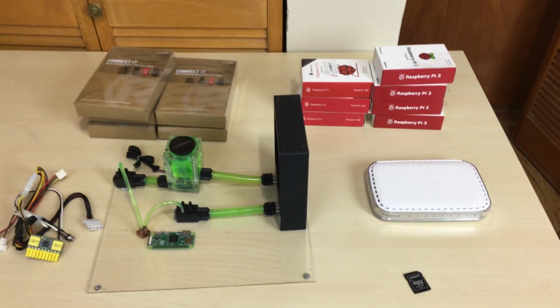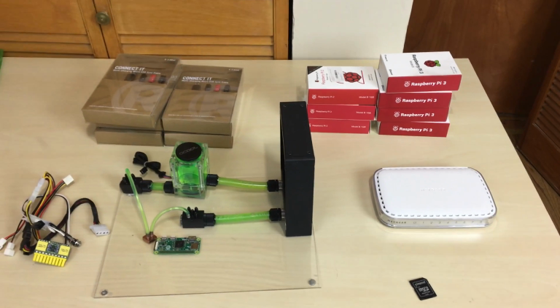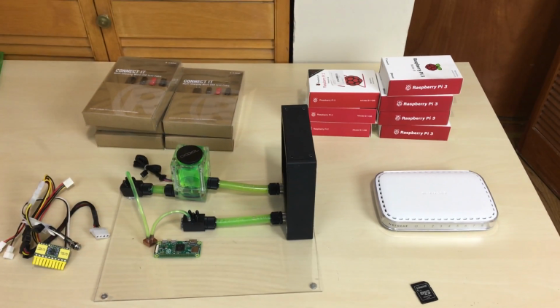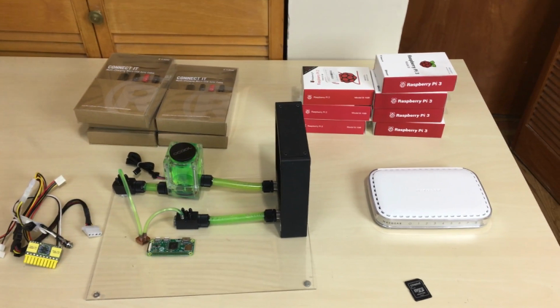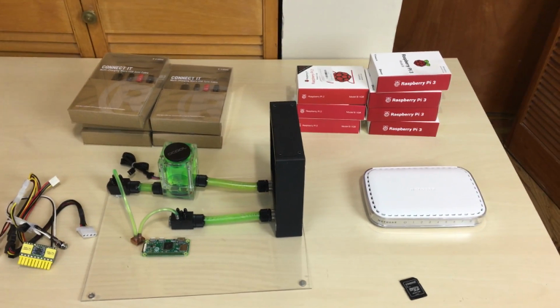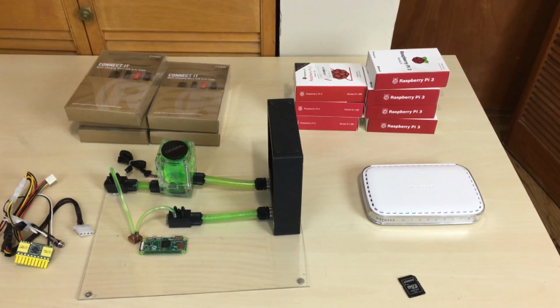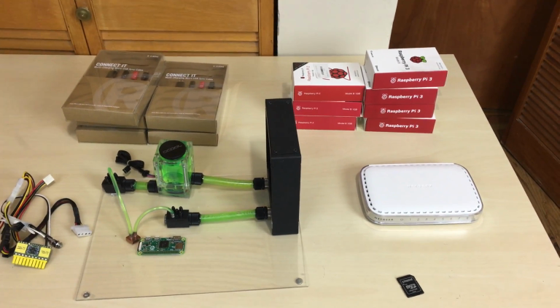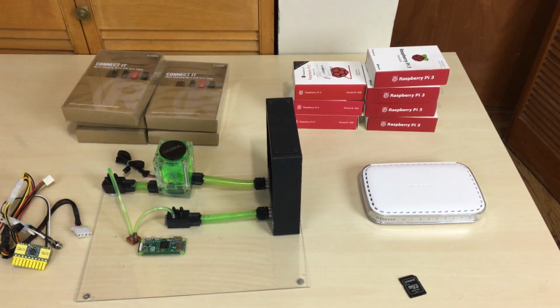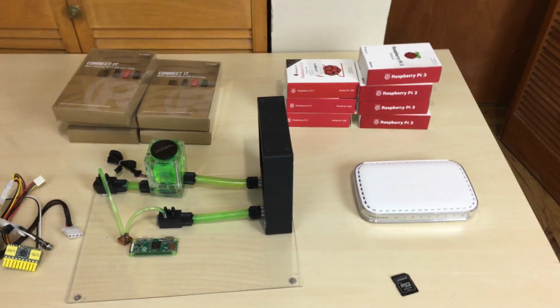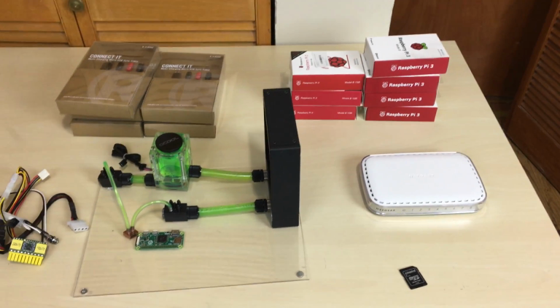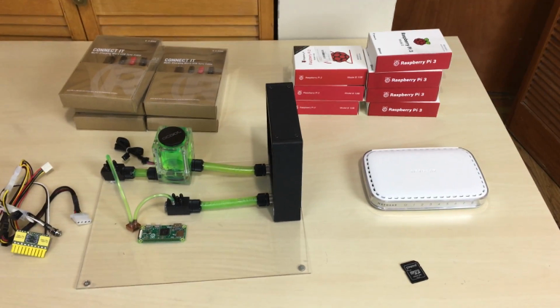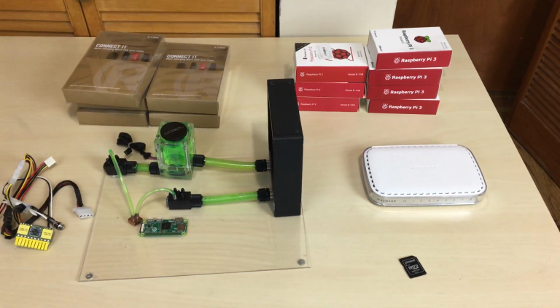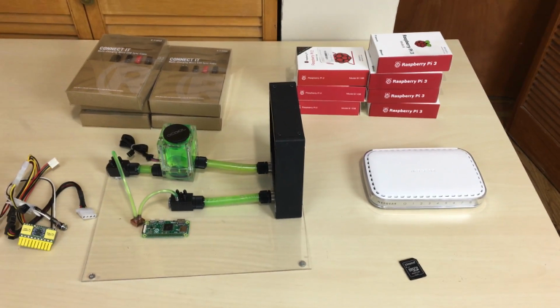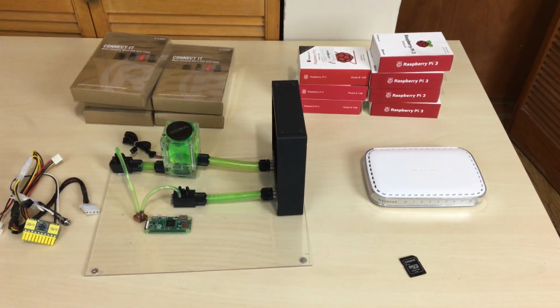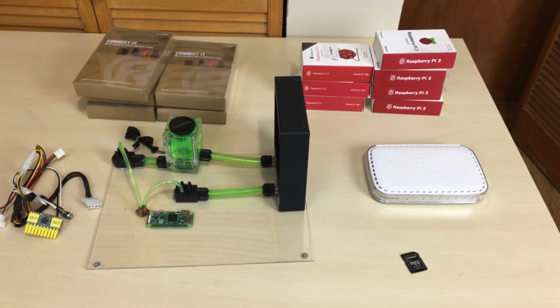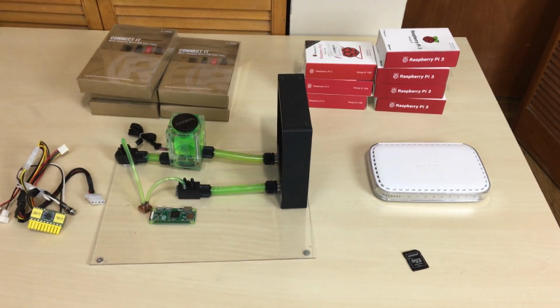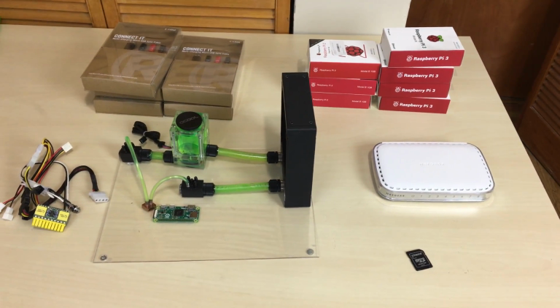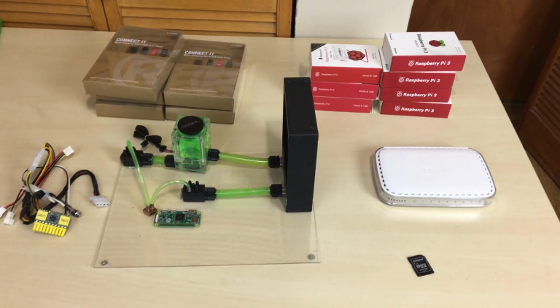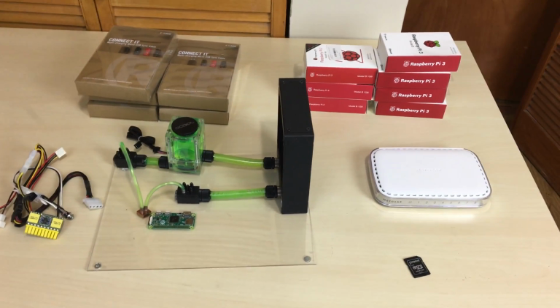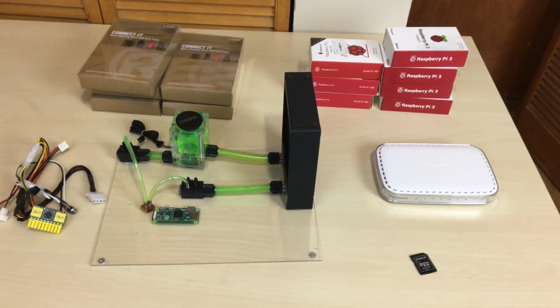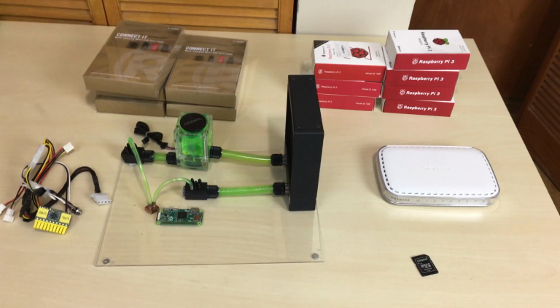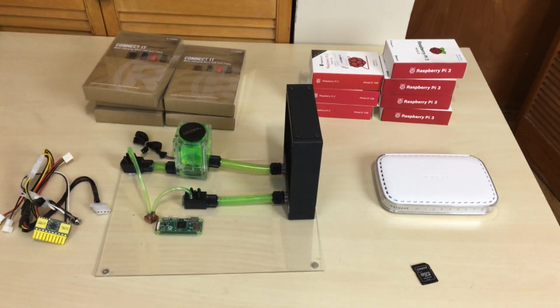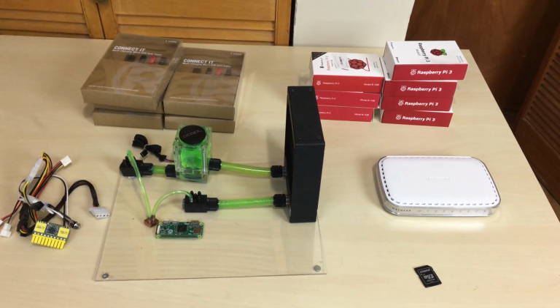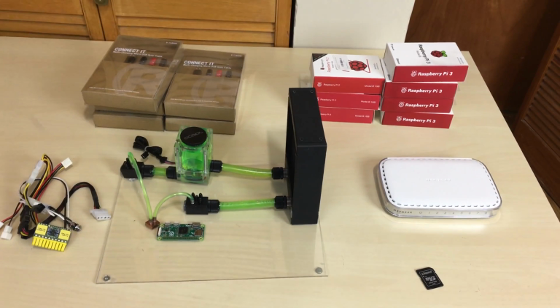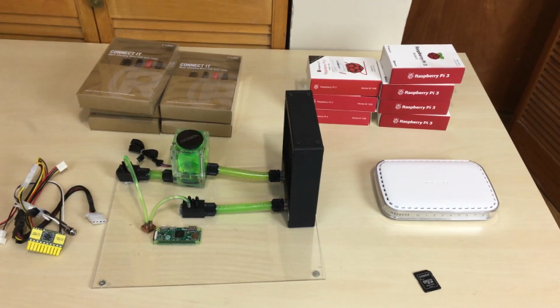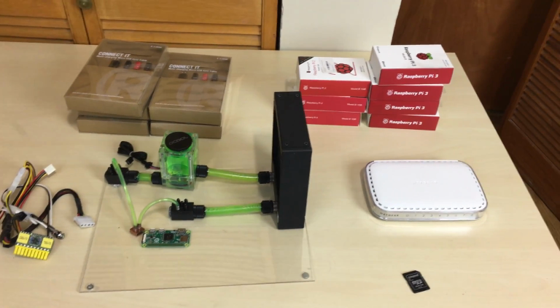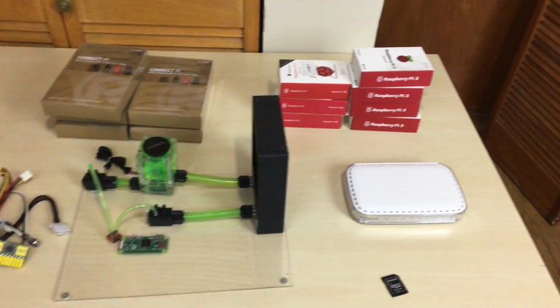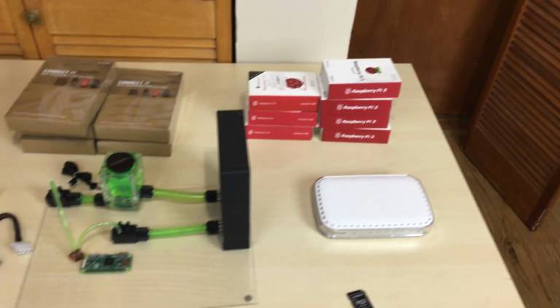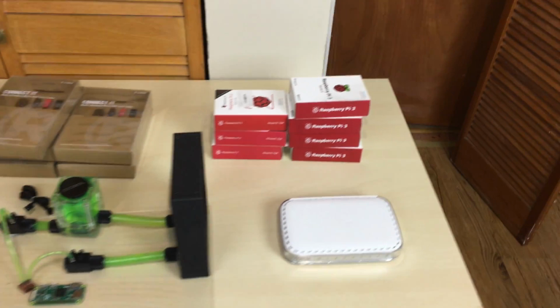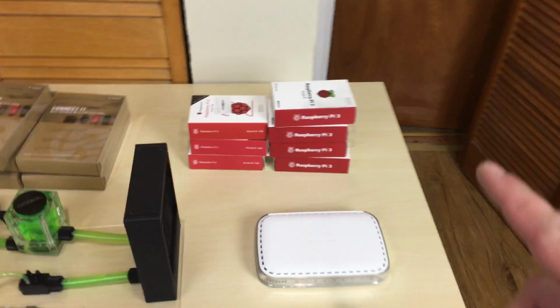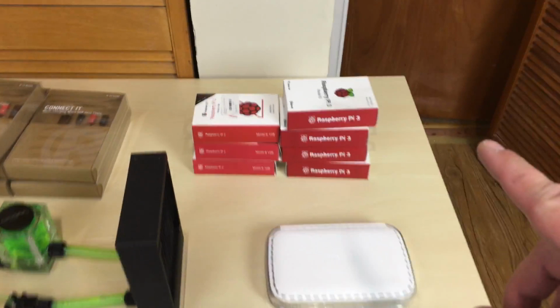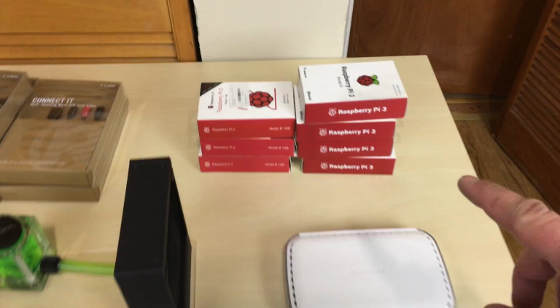What's up guys? I'm Arsene from RossWareTech.com. How are you guys doing? I'm doing well — hopefully you guys are doing well too. Now you guys can probably guess what's going on. You see a bunch of Raspberry Pis right here.